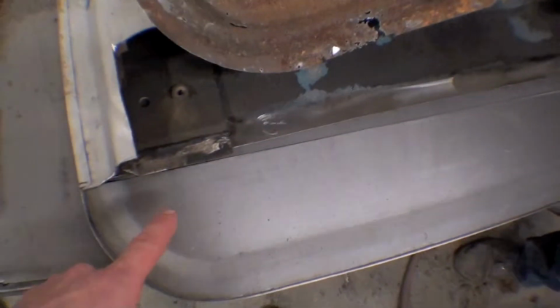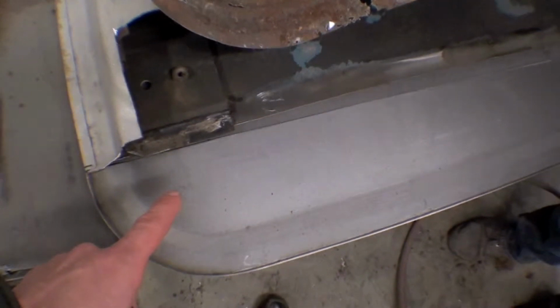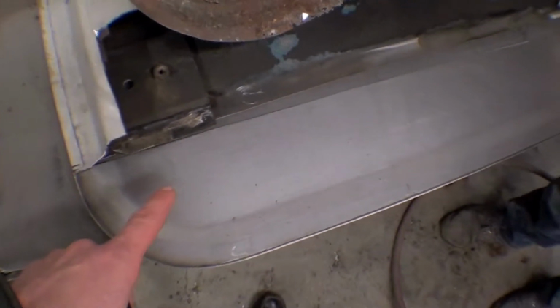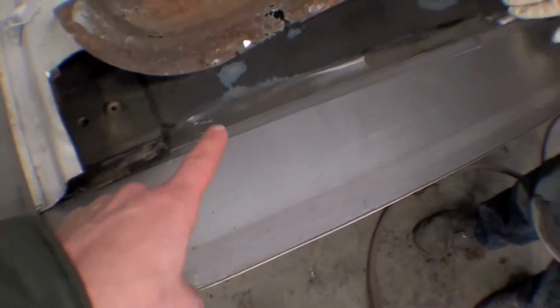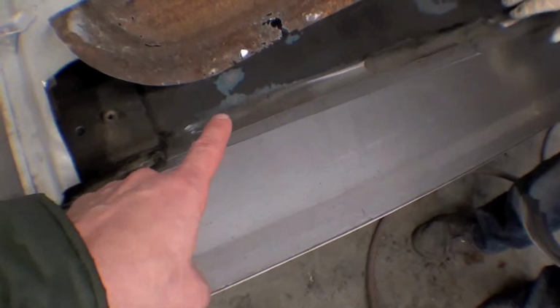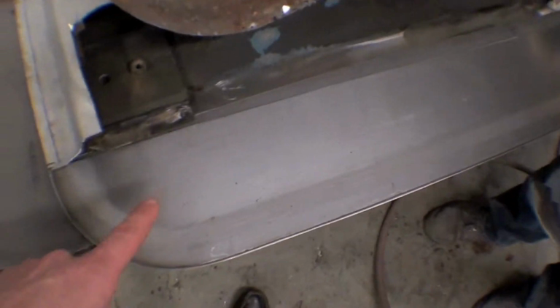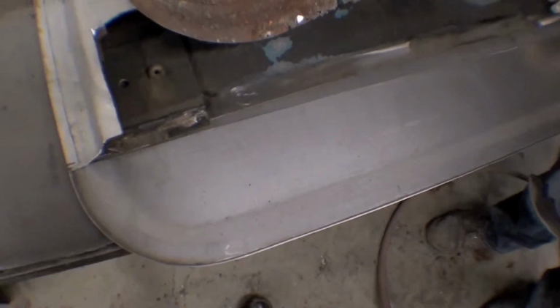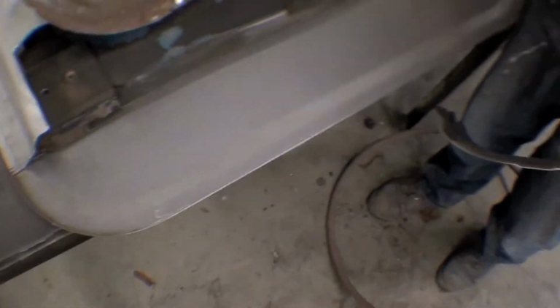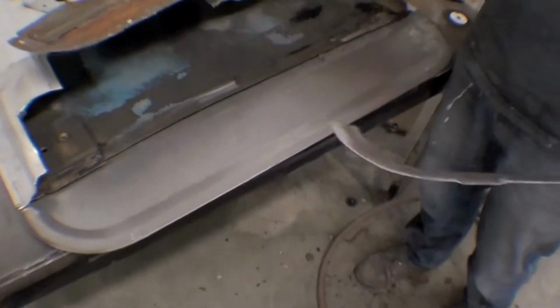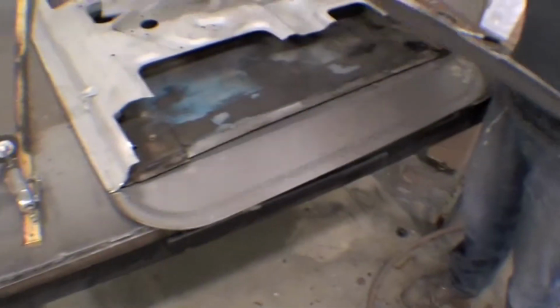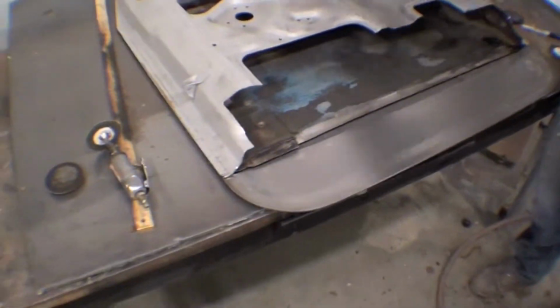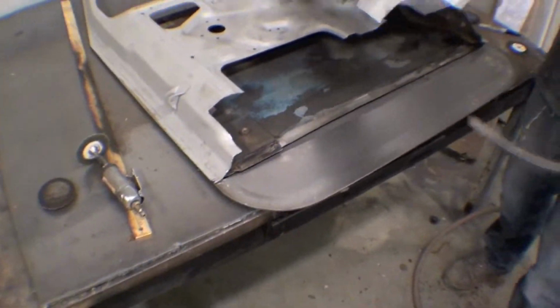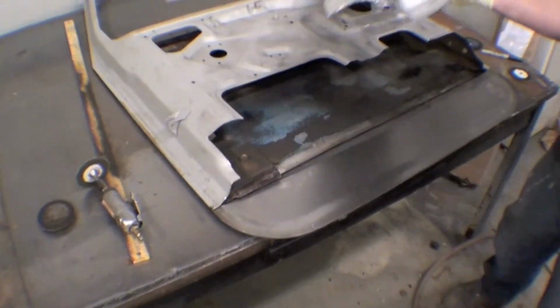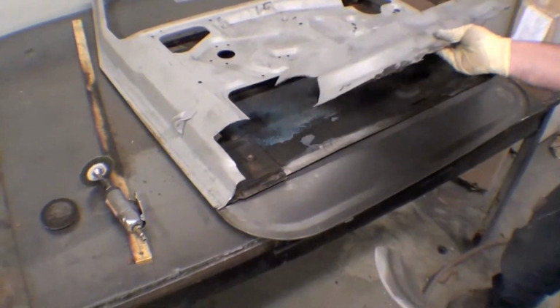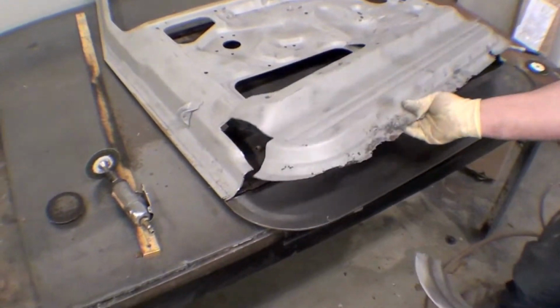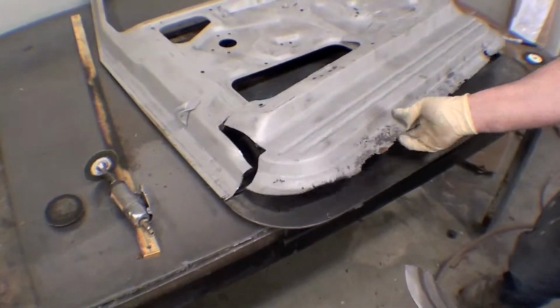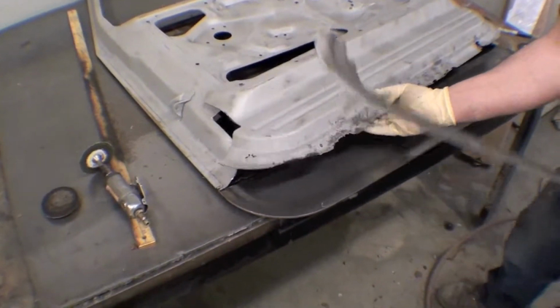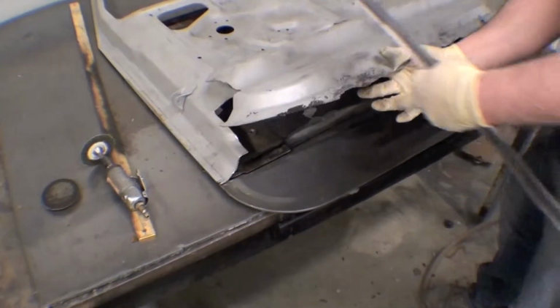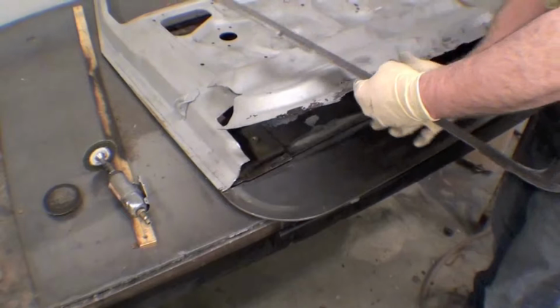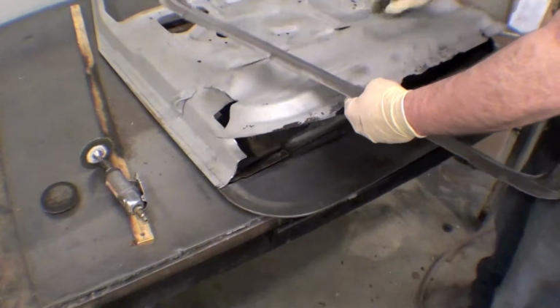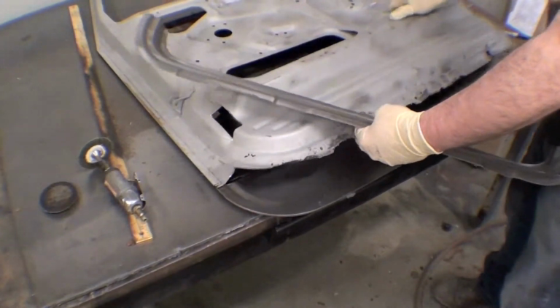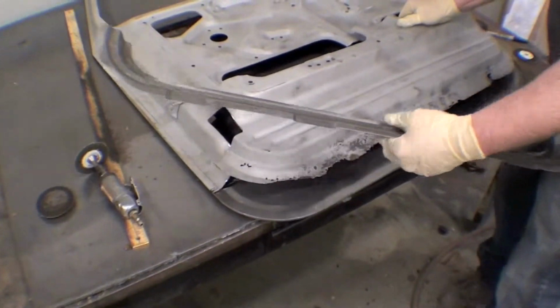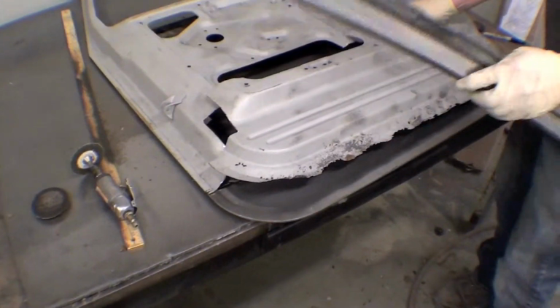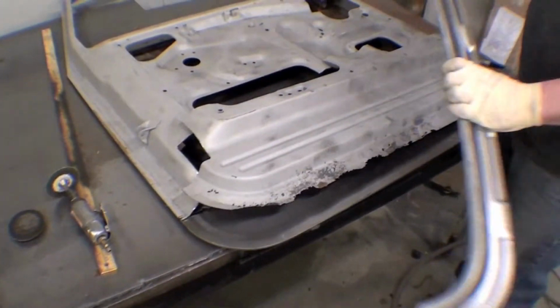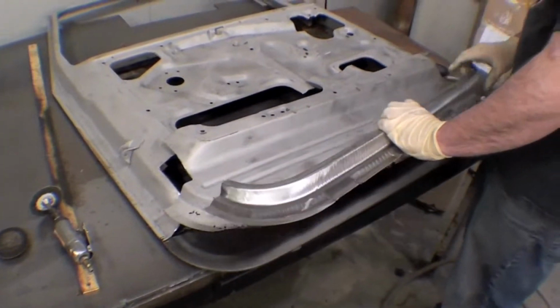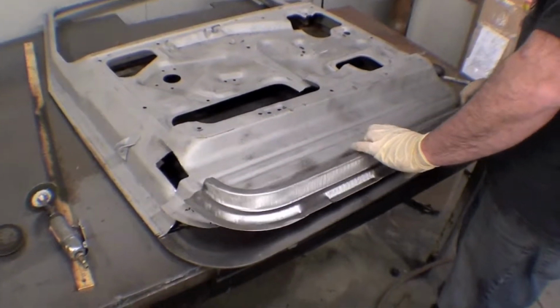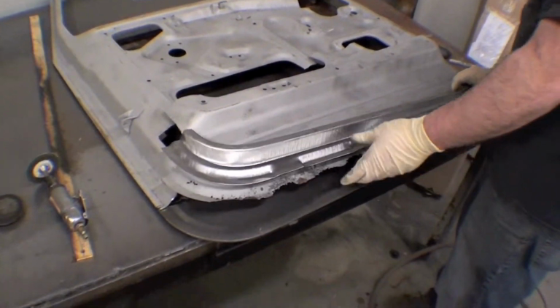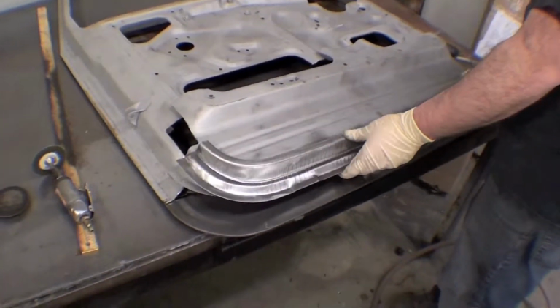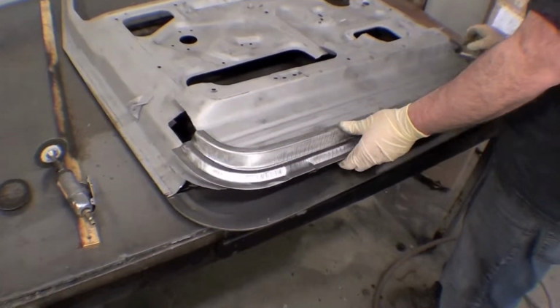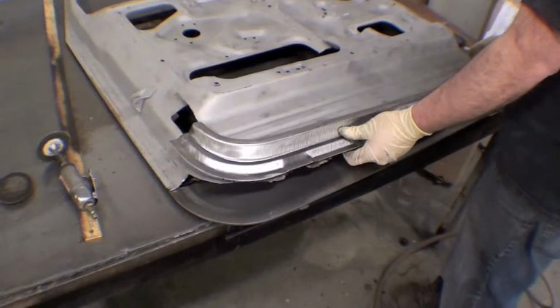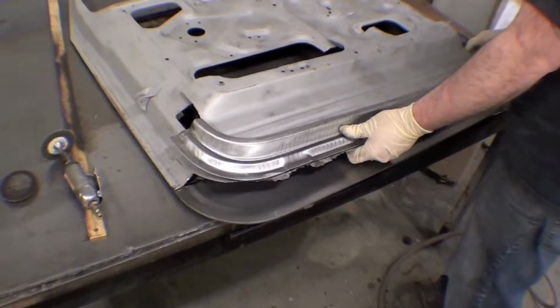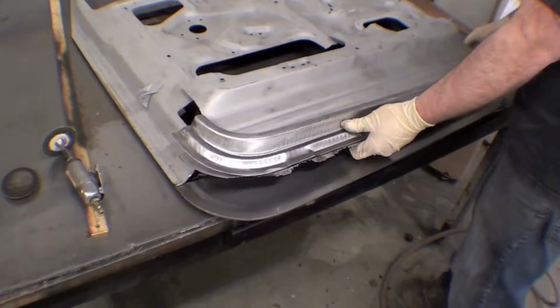So therefore, we have good steel up in here and brand new steel down below here. Our team will go in, sandblast it out, and then reapply it. Well worth making the effort here.